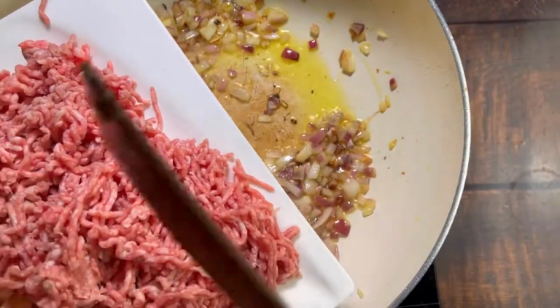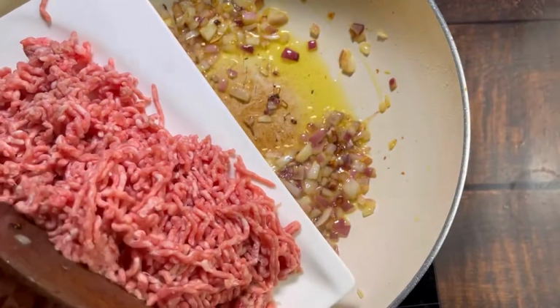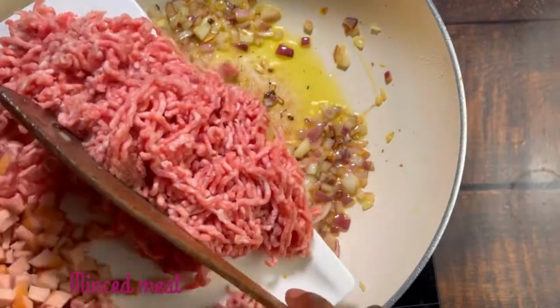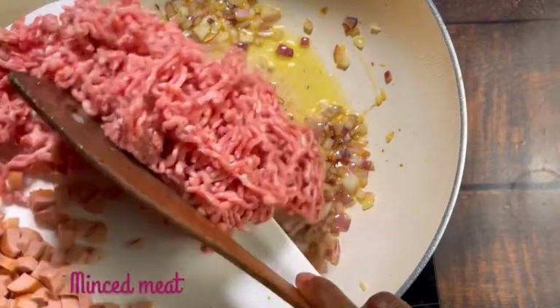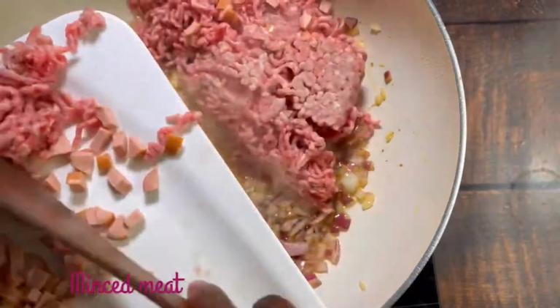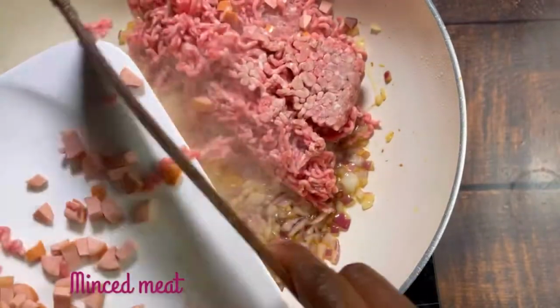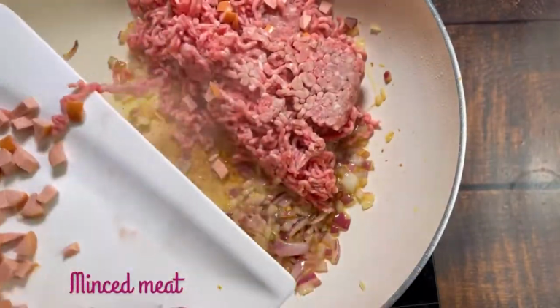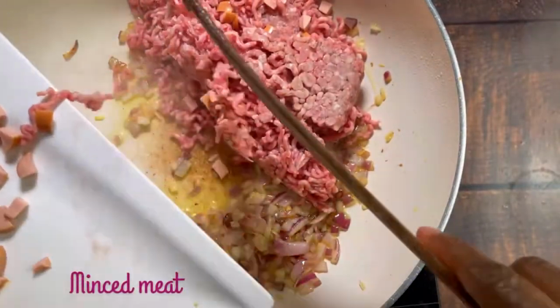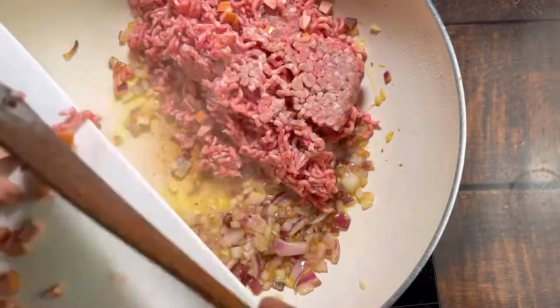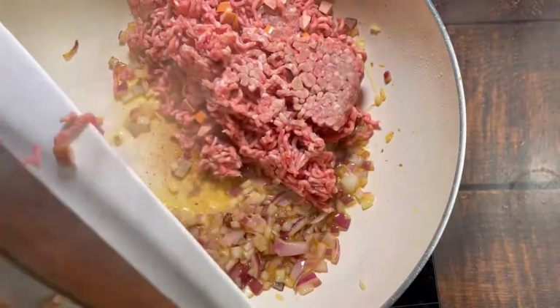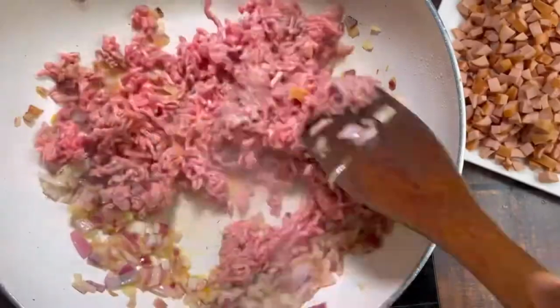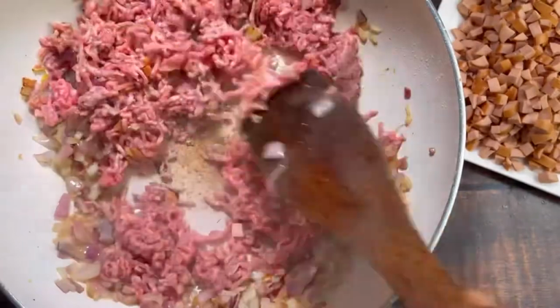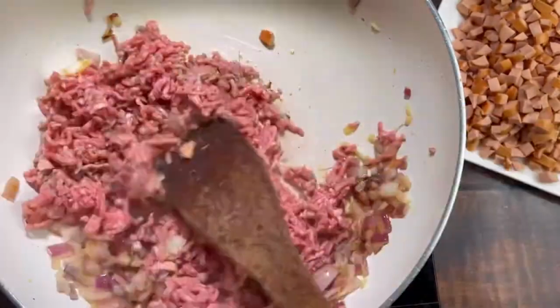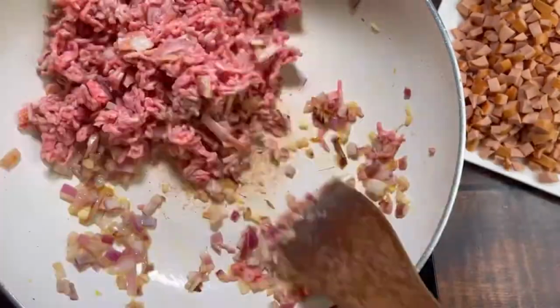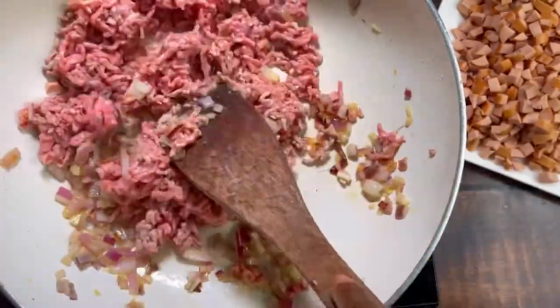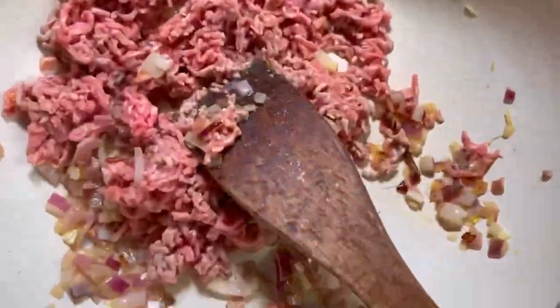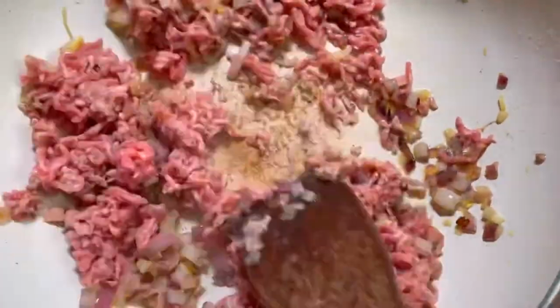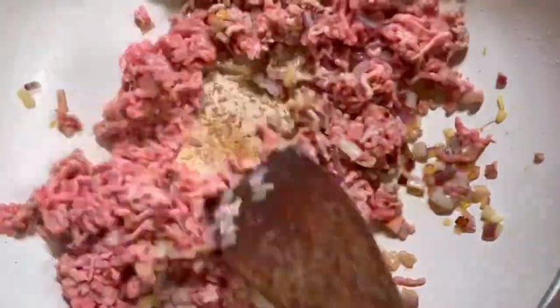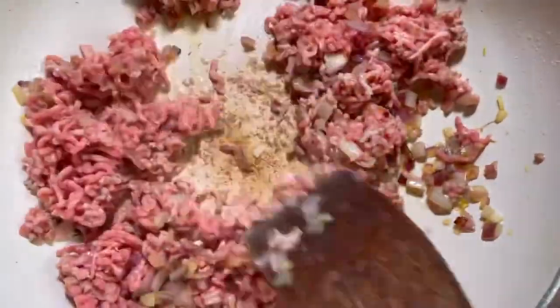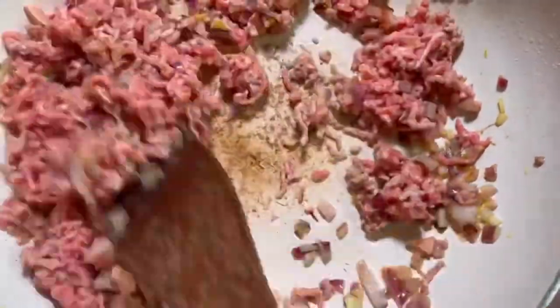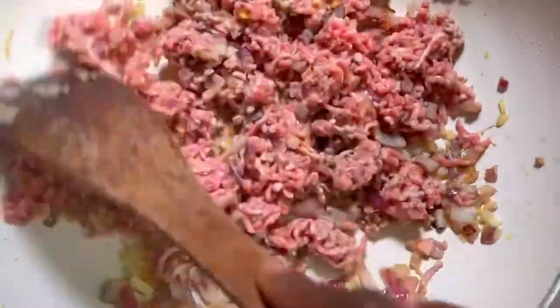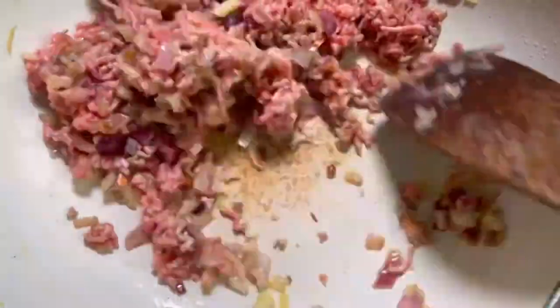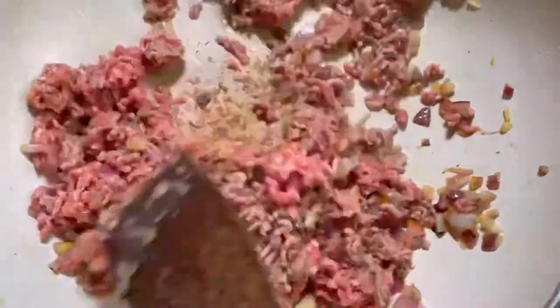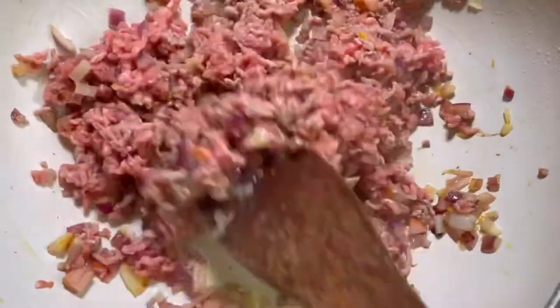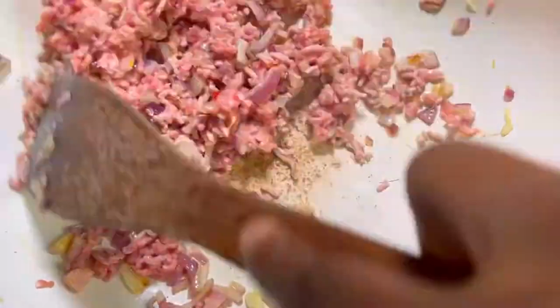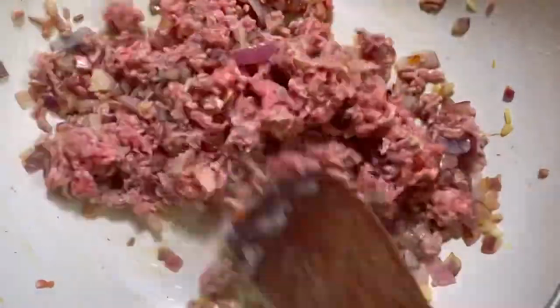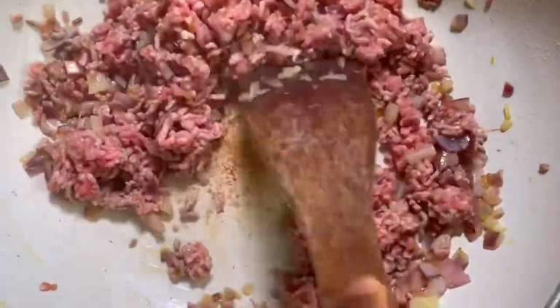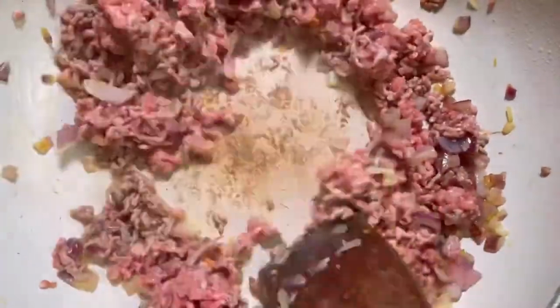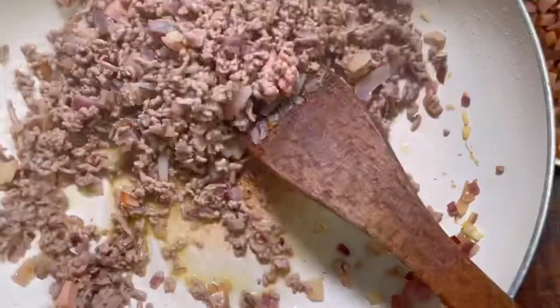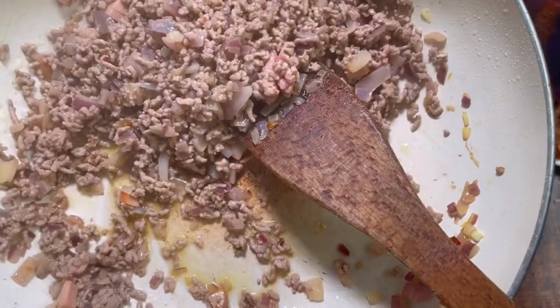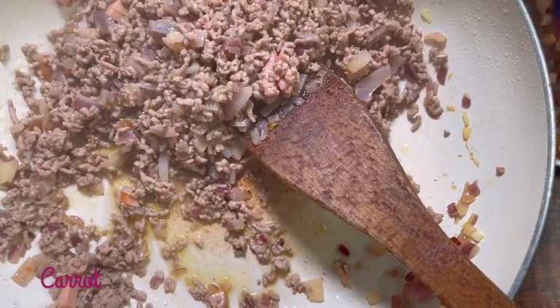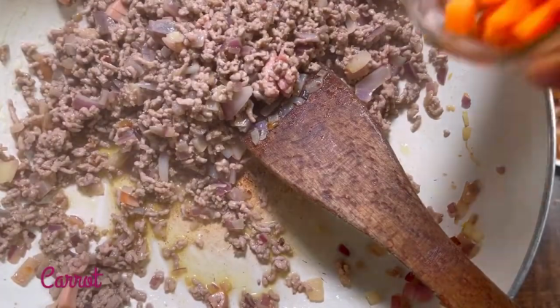When my onion is caramelized, I'm going to add my meat and let it cook for two minutes. Then I'll follow with my carrots, sausage, pepper, salt, and stock cube.